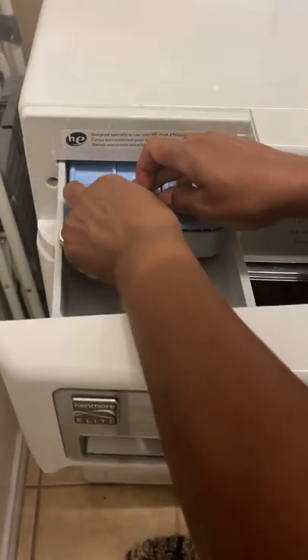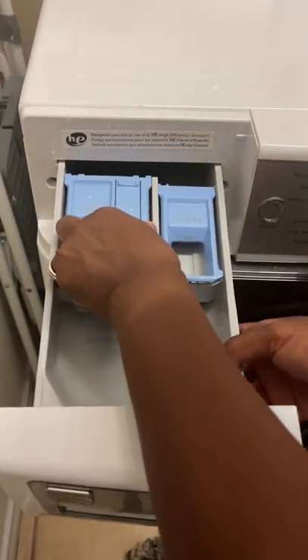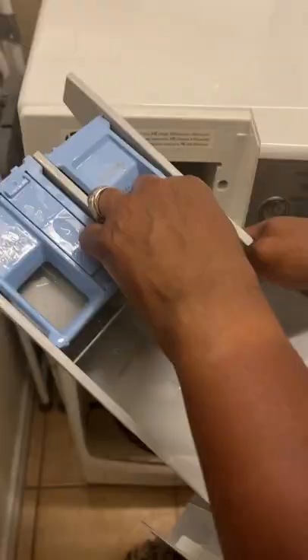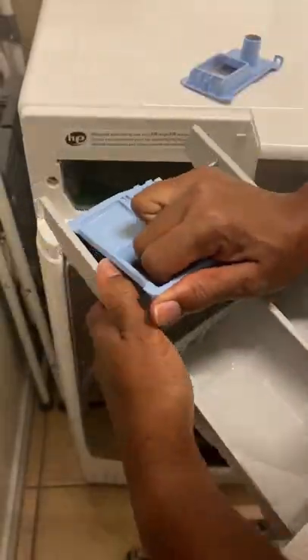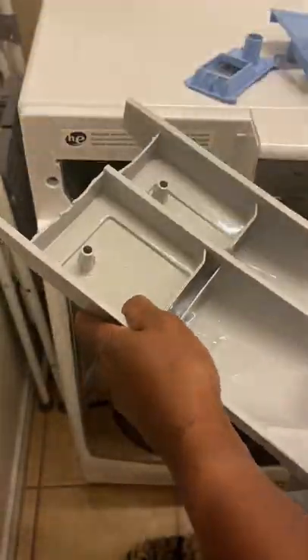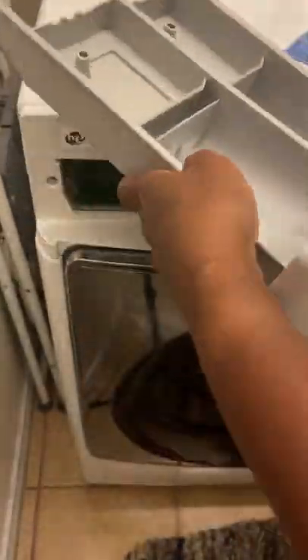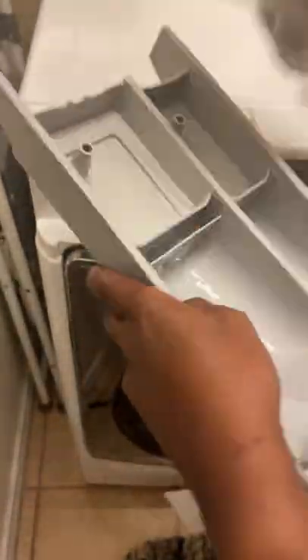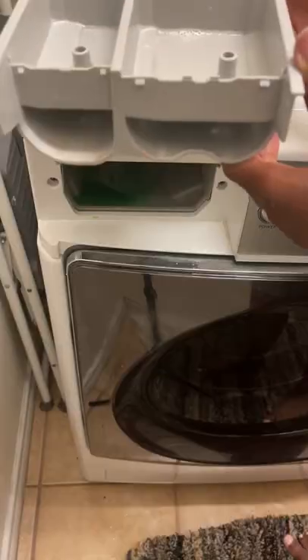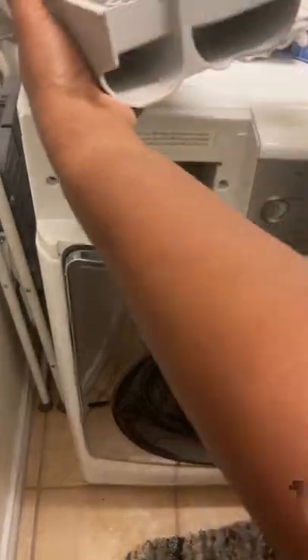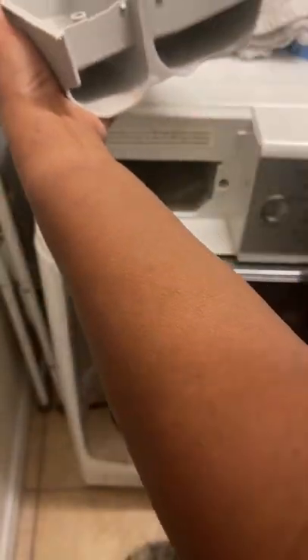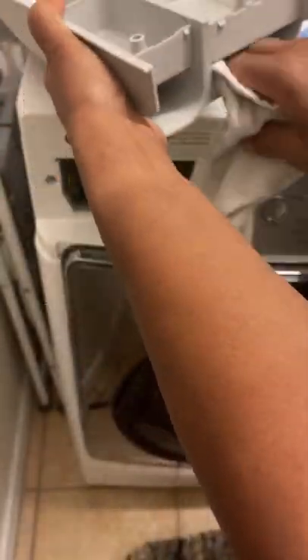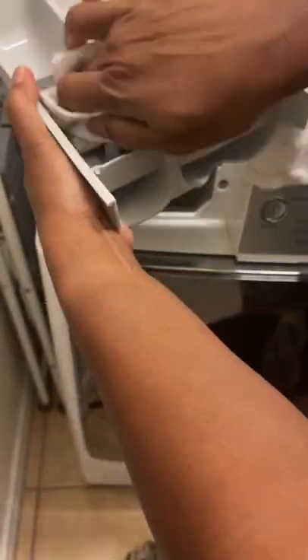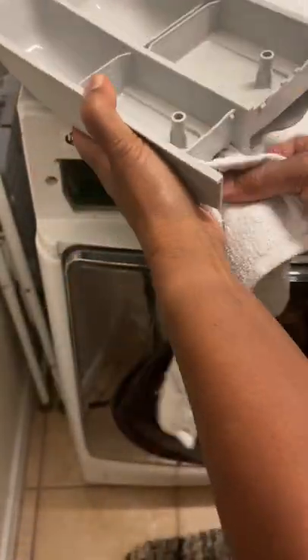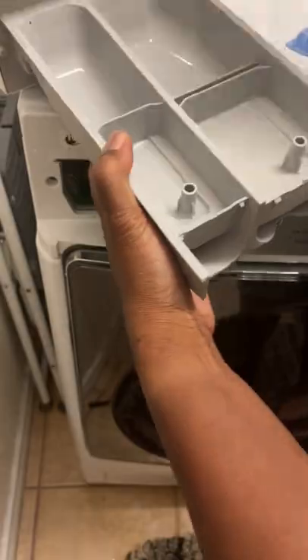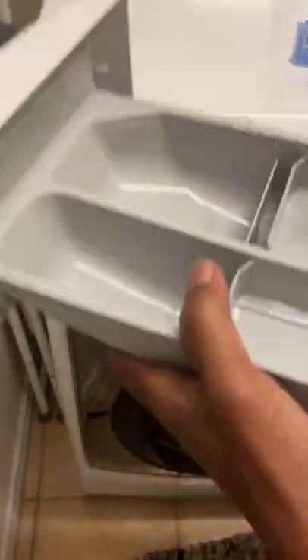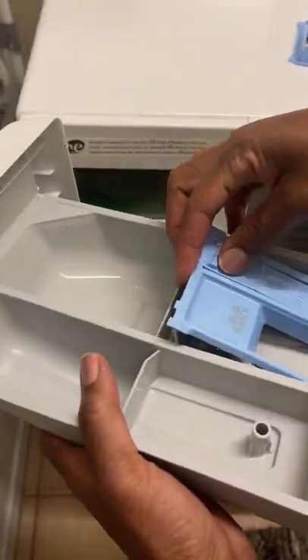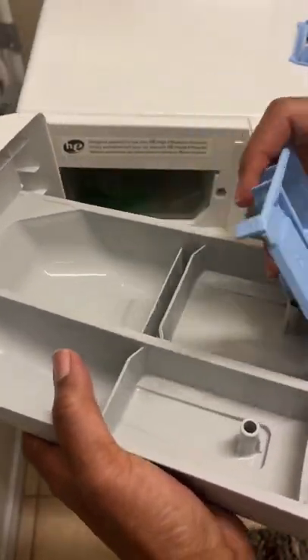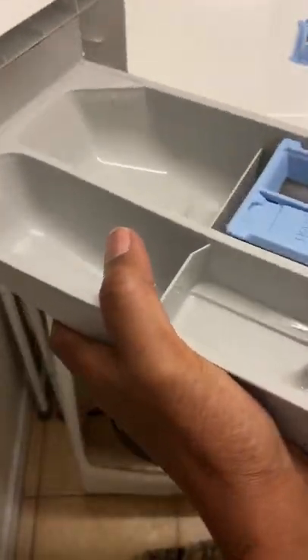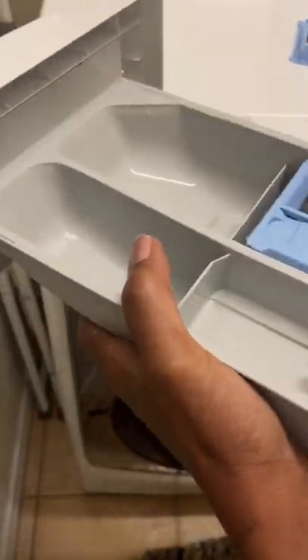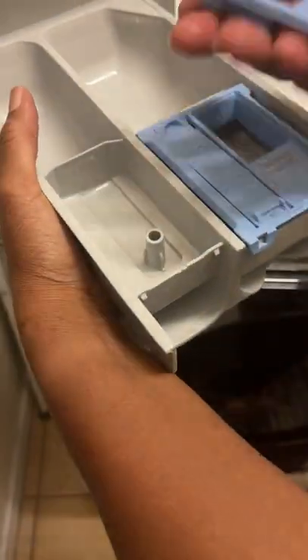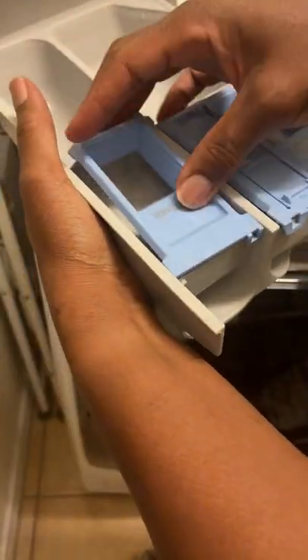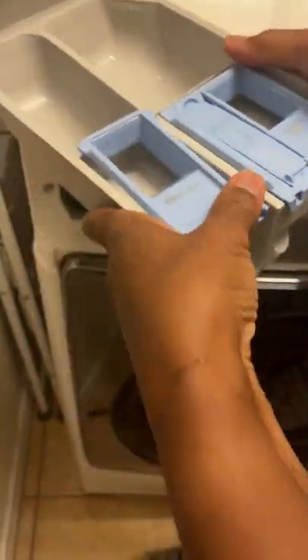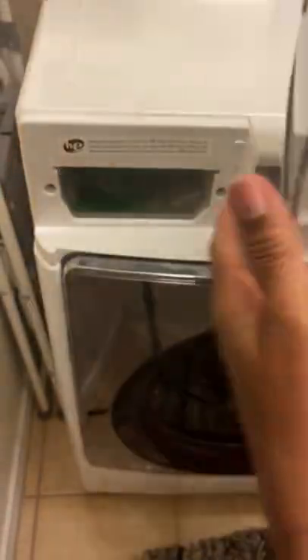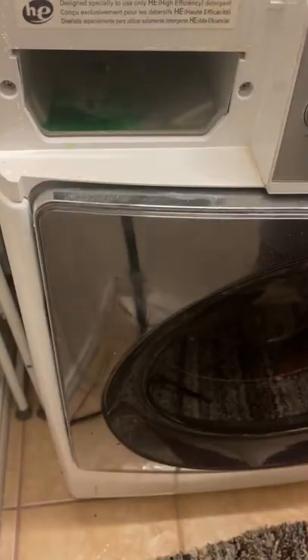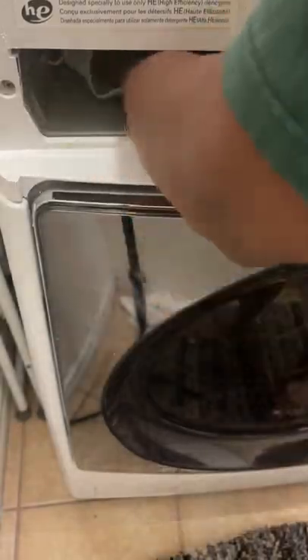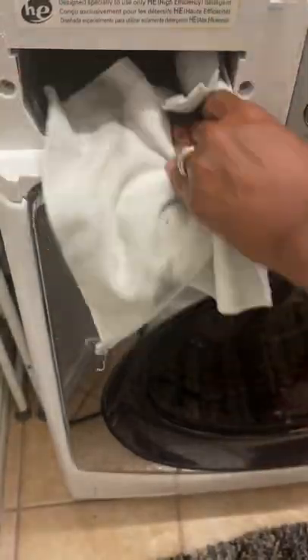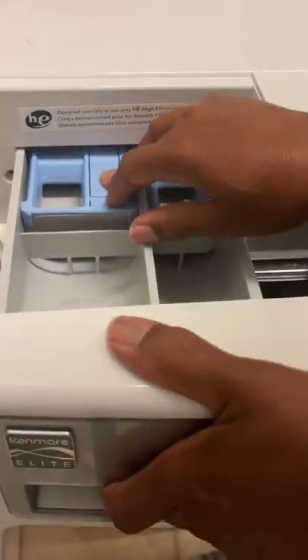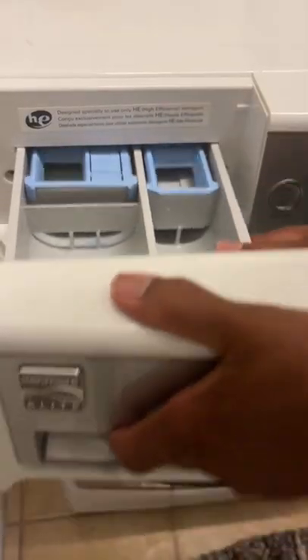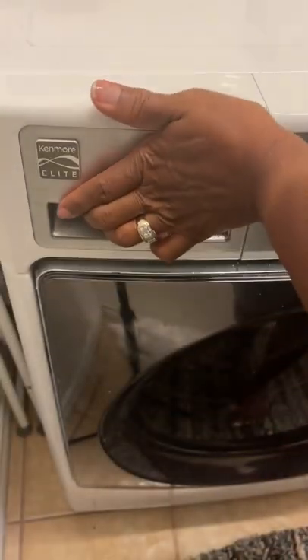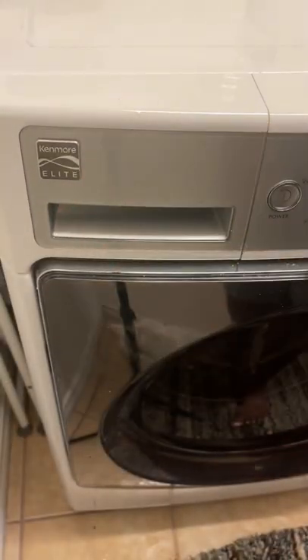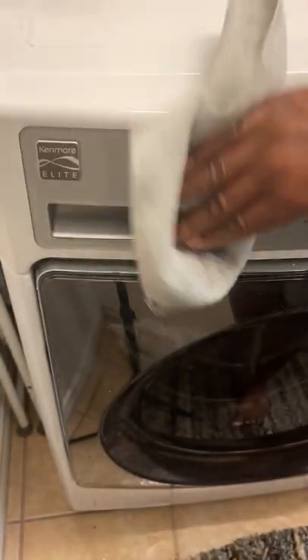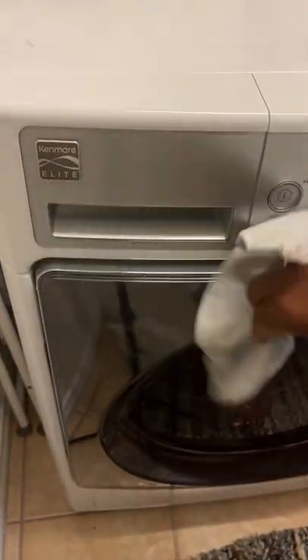Next, pull out the container that holds the laundry detergent and fabric softener. Make sure you clean all around and all the surfaces. Put those little pieces back in, and notice that underneath there you have a lot of laundry detergent buildup, so clean that out and pop it back in.